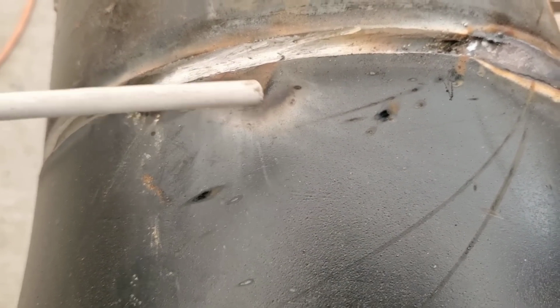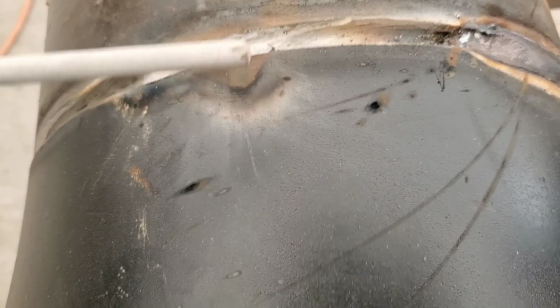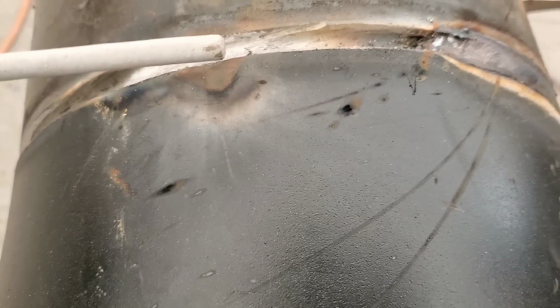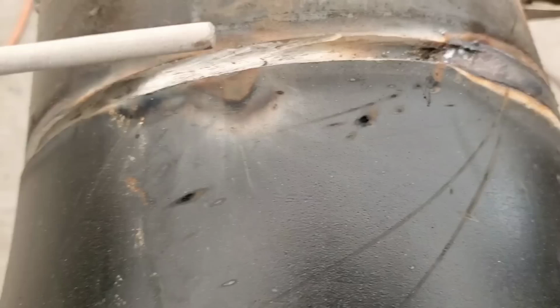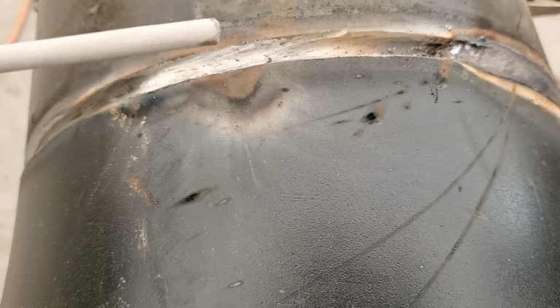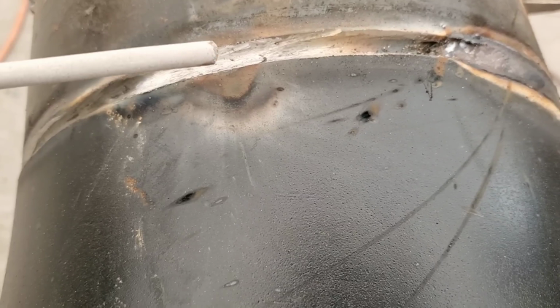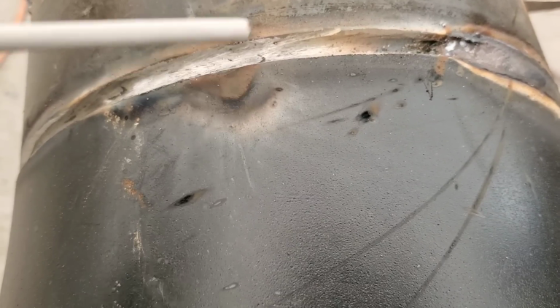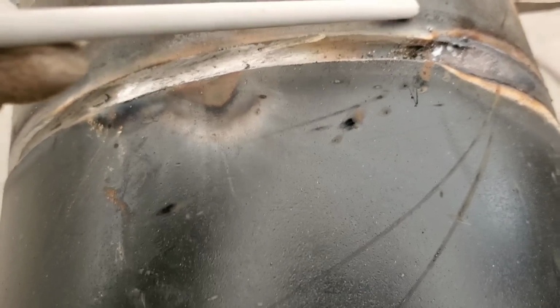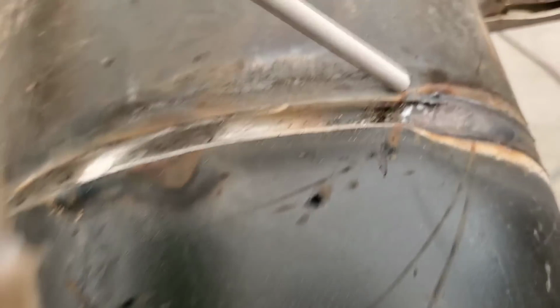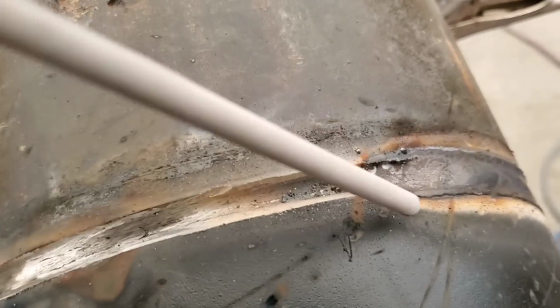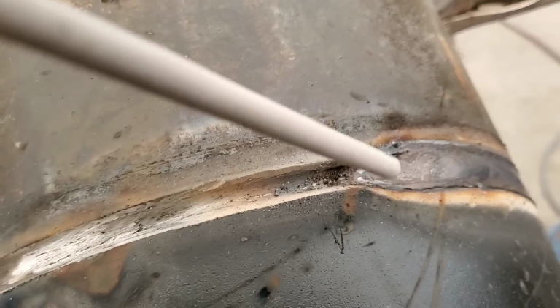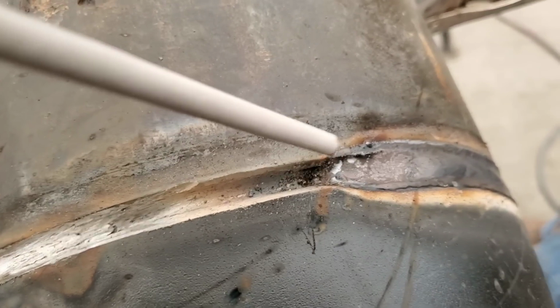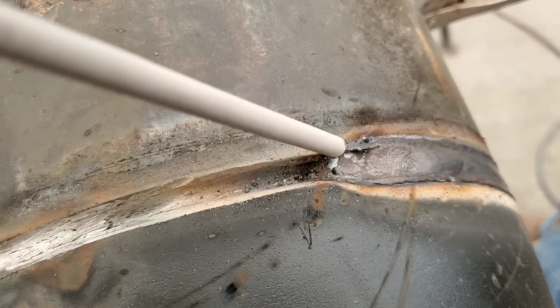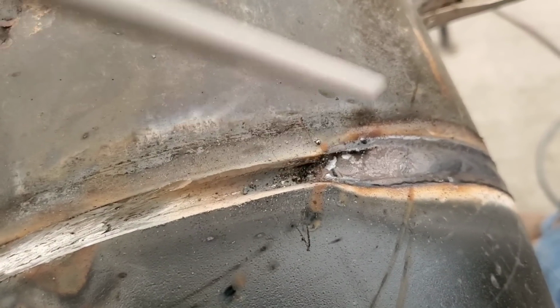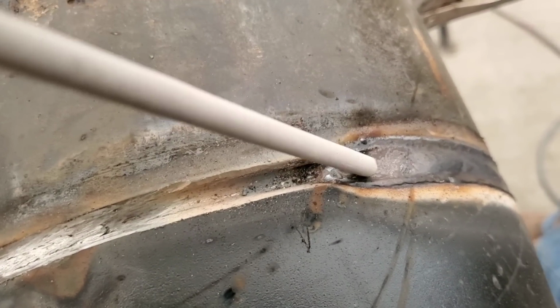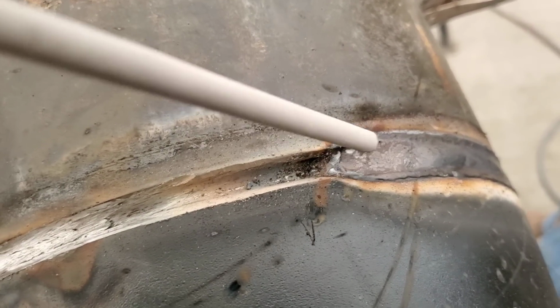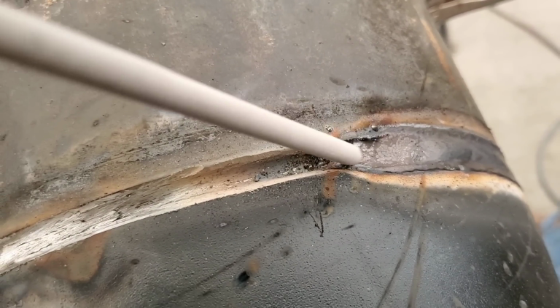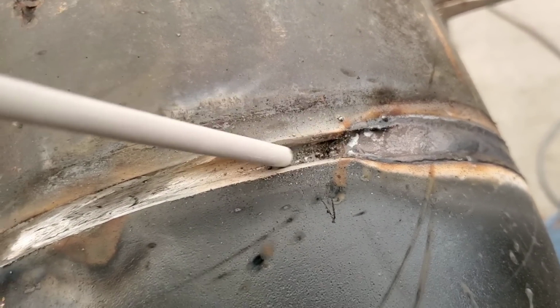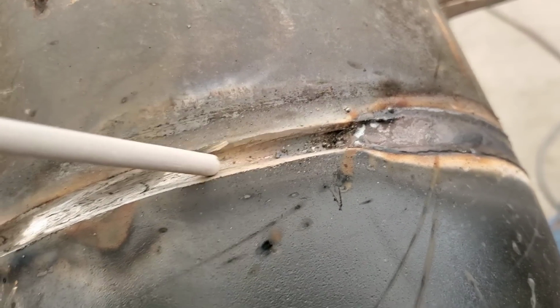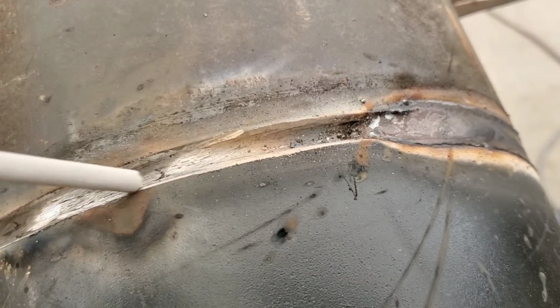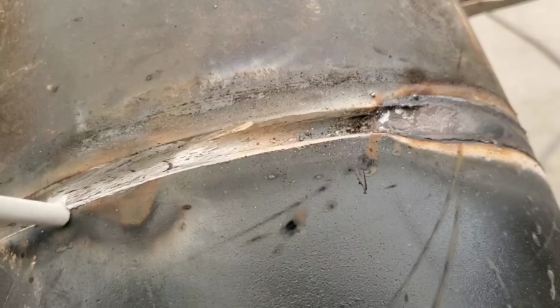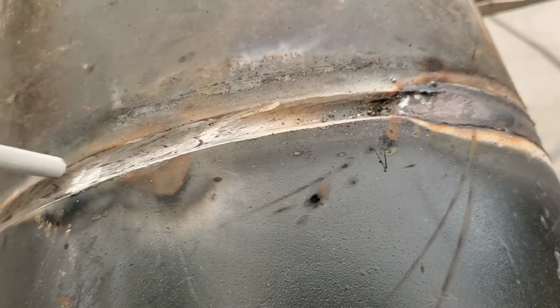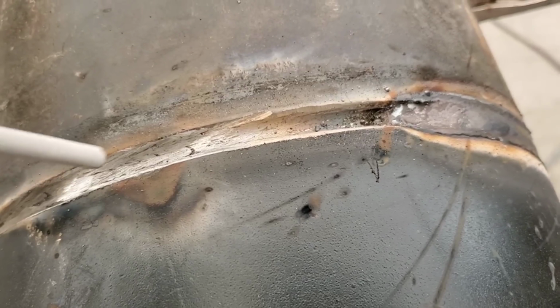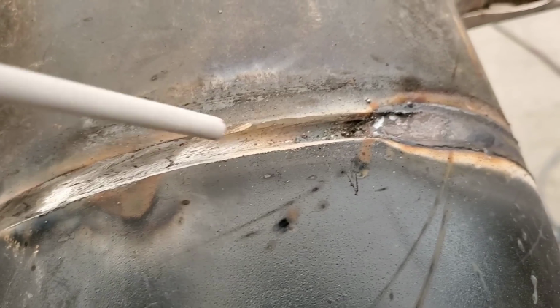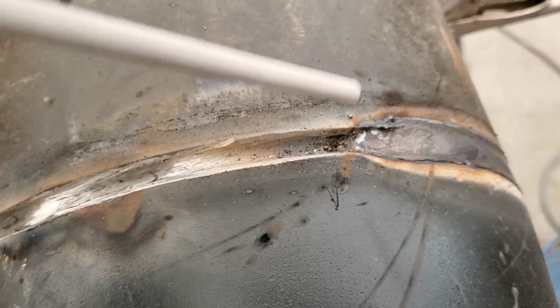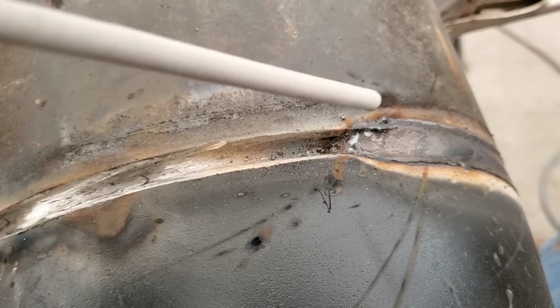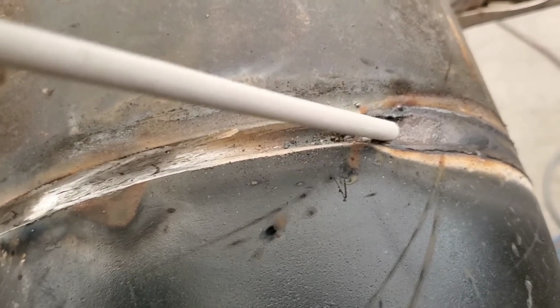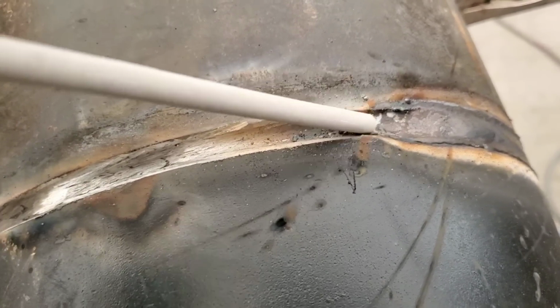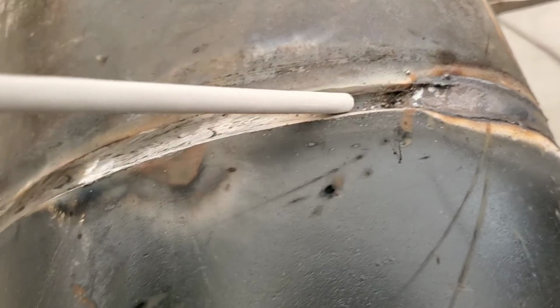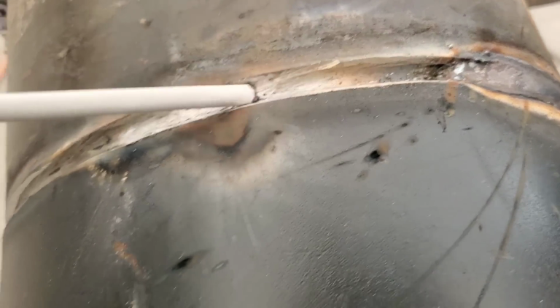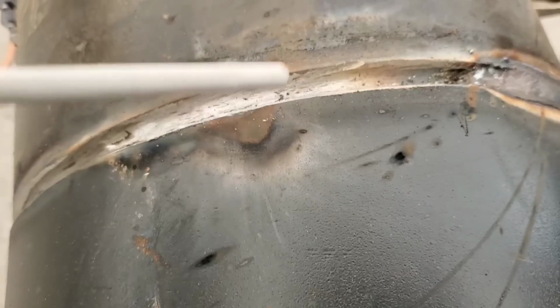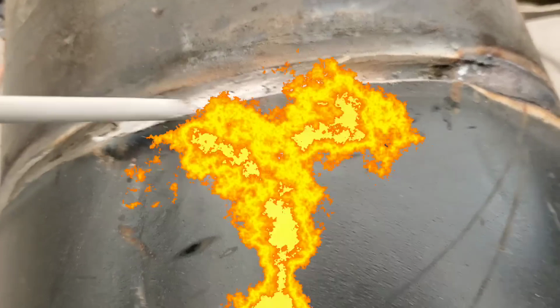Don't worry about your rod being busted on the top. Just don't strike up right here and start right here — drag it and strike it, drop all your trash off, come back up here, lay it down, and start welding. You're gonna burn out everything.